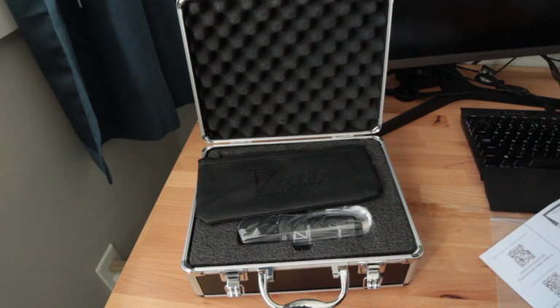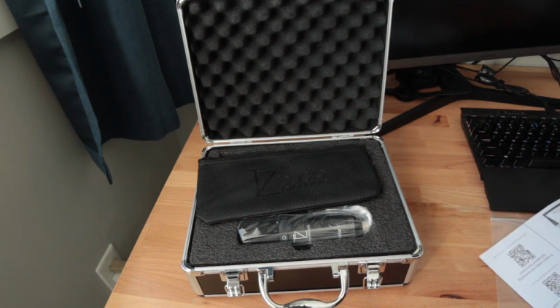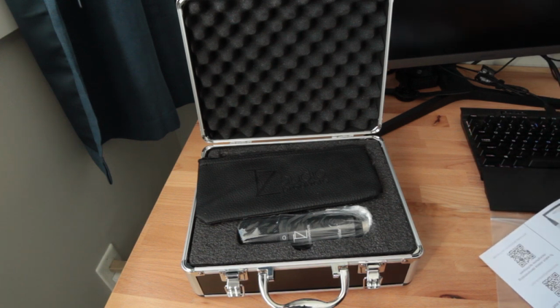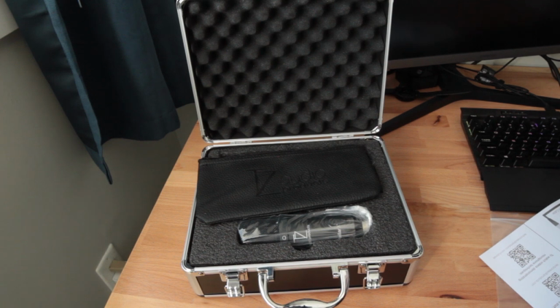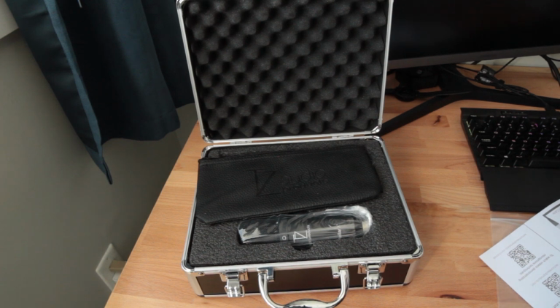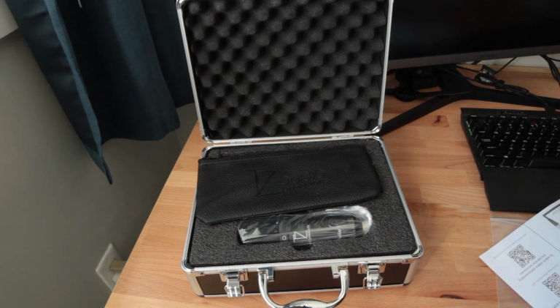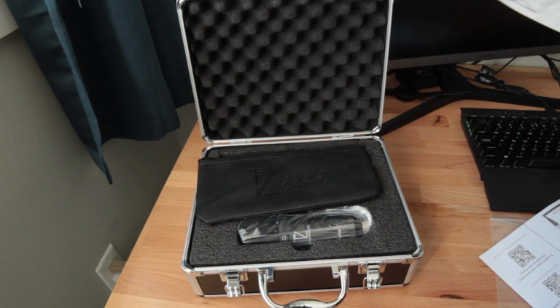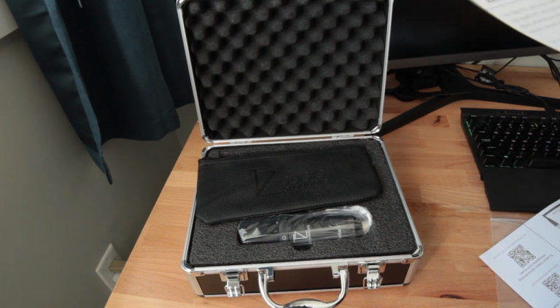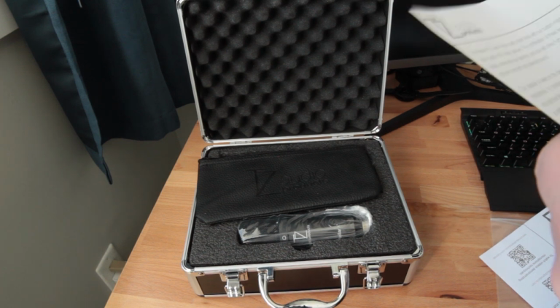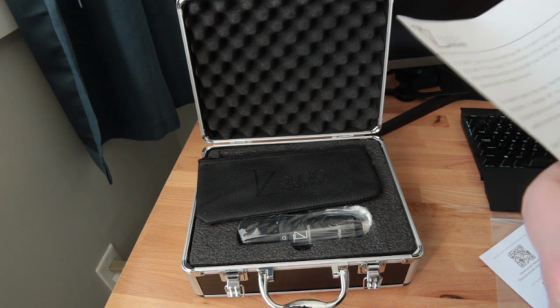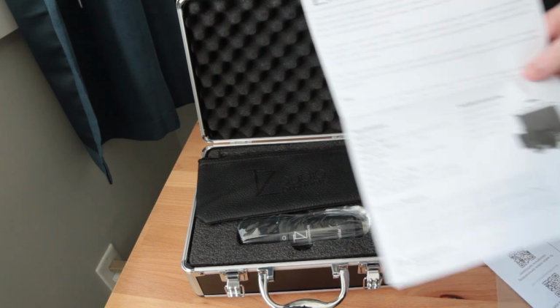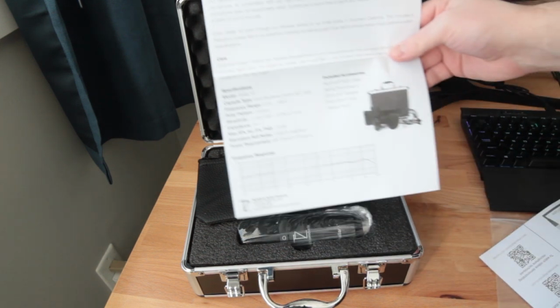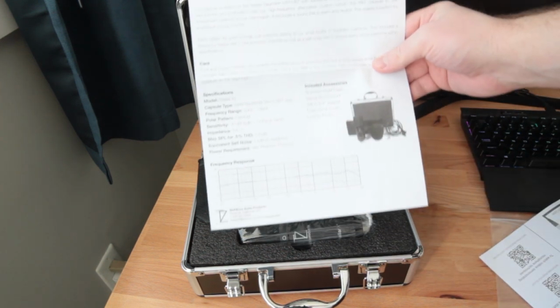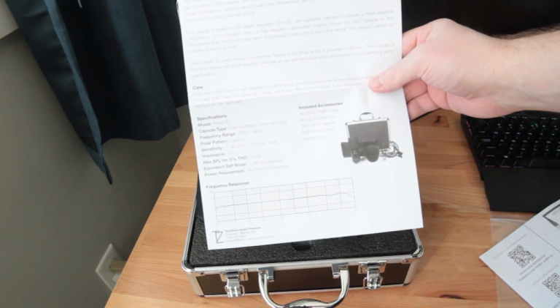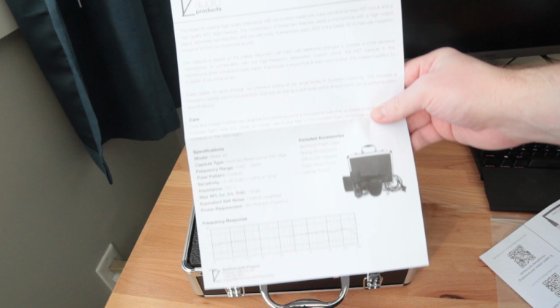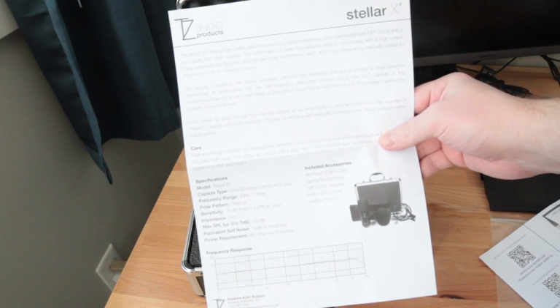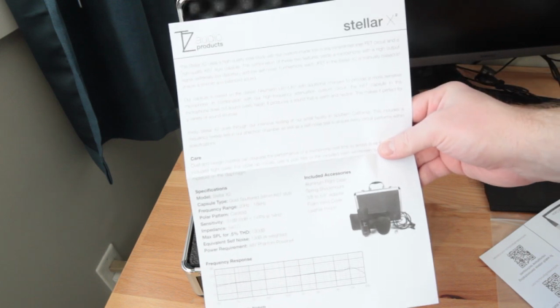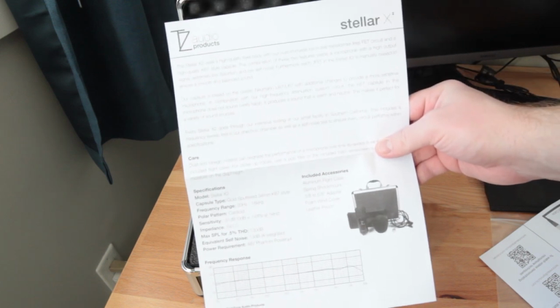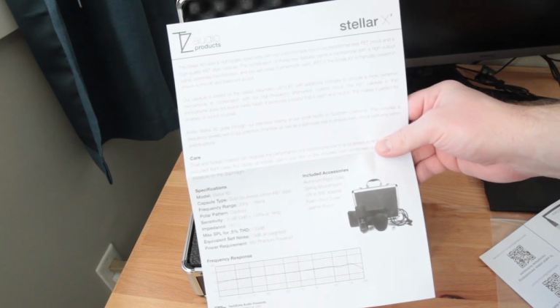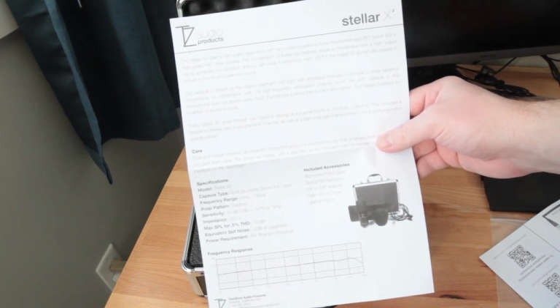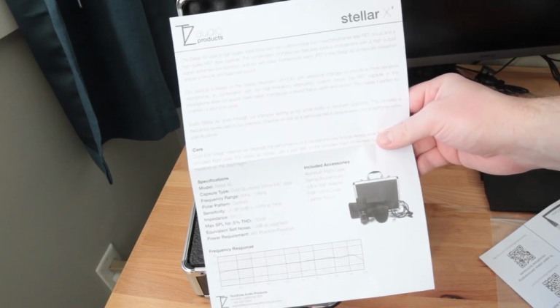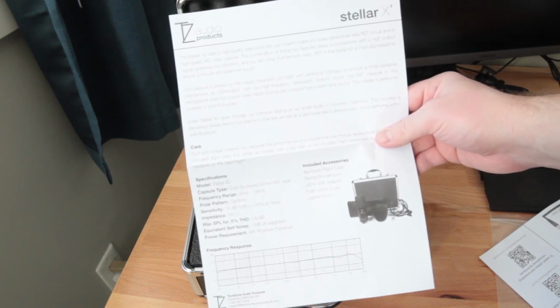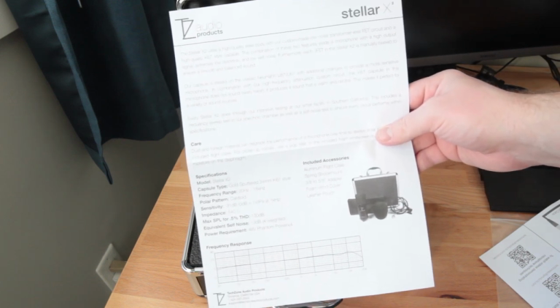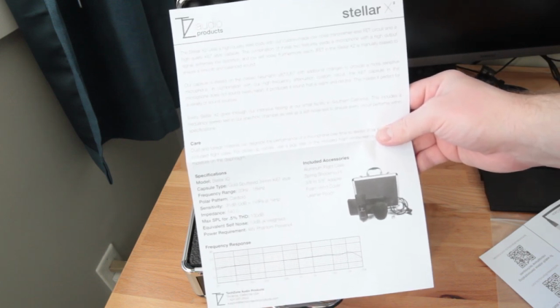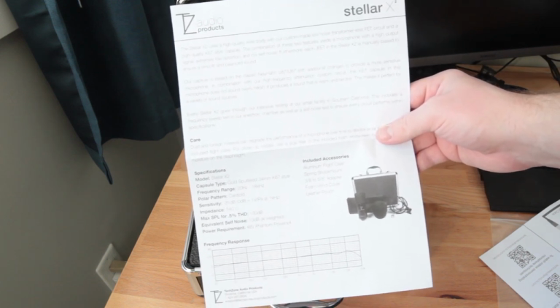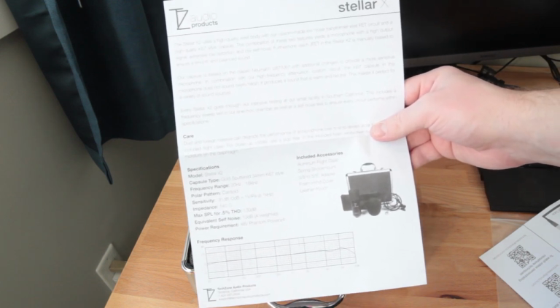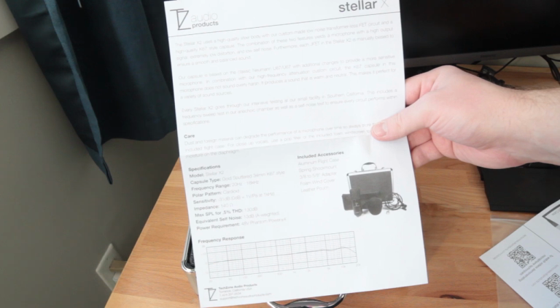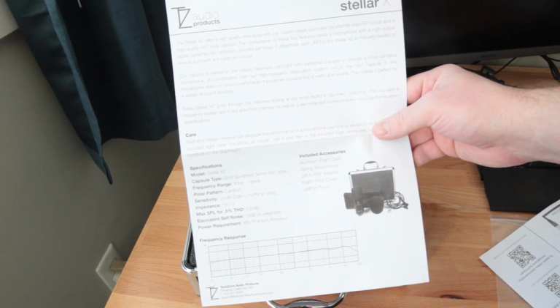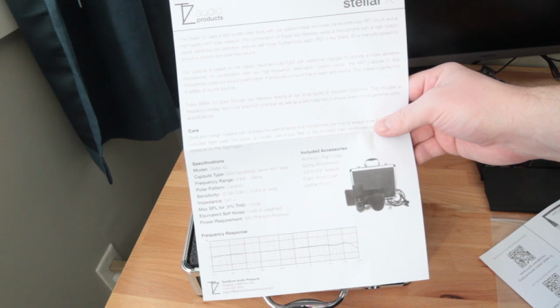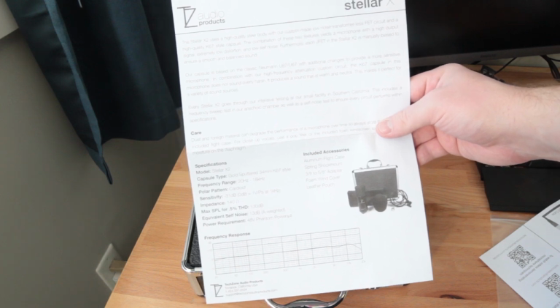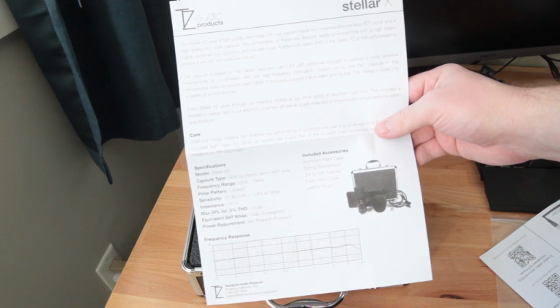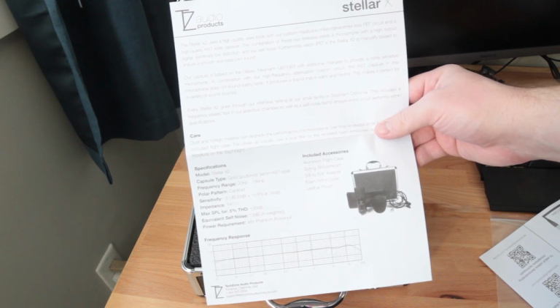As for the specifications of this microphone, it's got a full frequency response of 20Hz to 18kHz, built with their gold sputtered 34mm K67 style capsule, and a sensitivity of minus 31dB and self noise of 13dB.